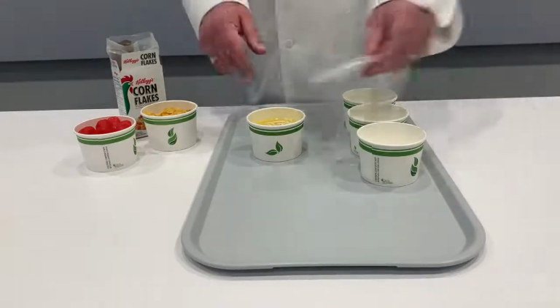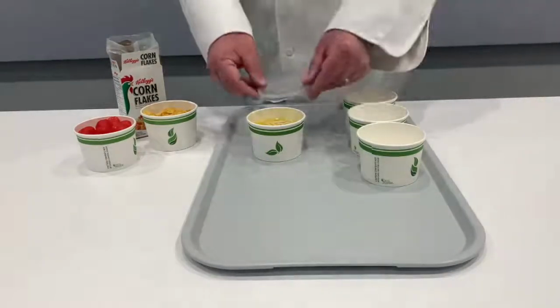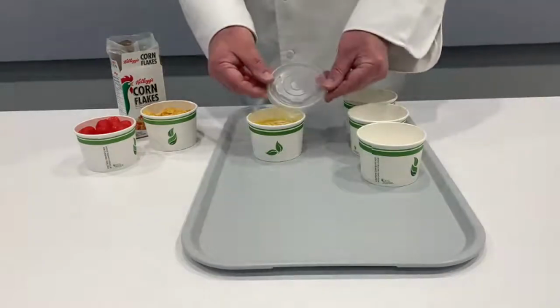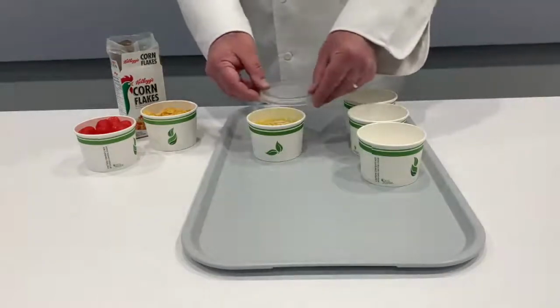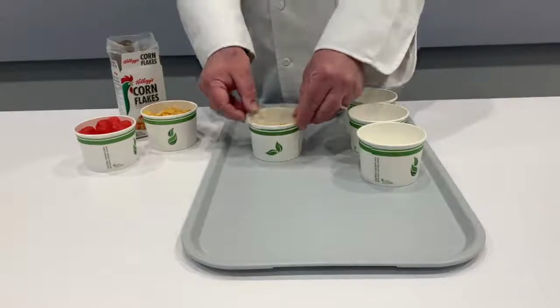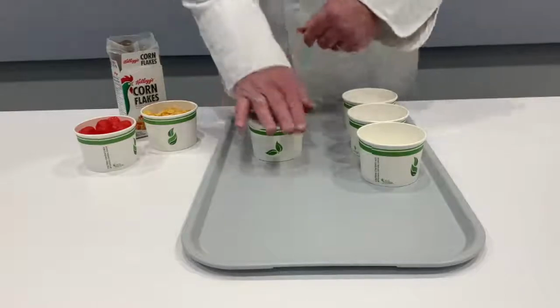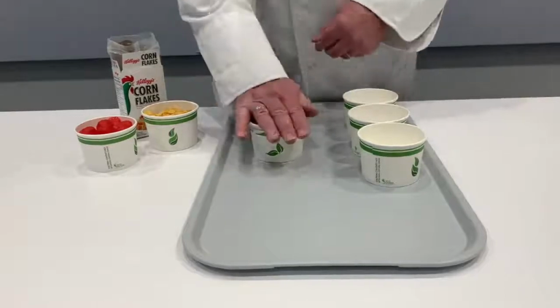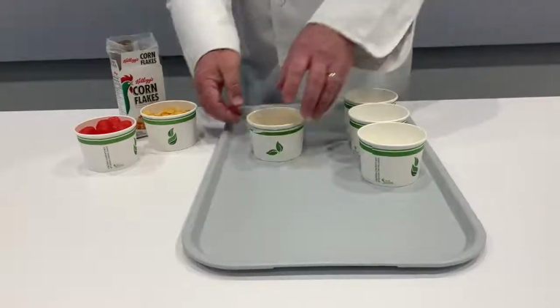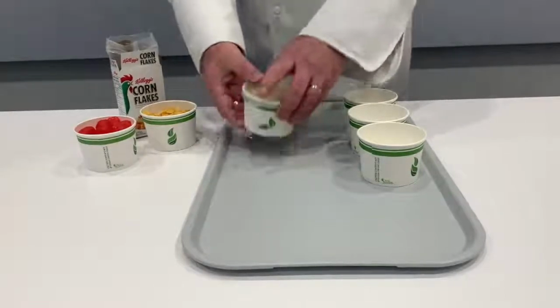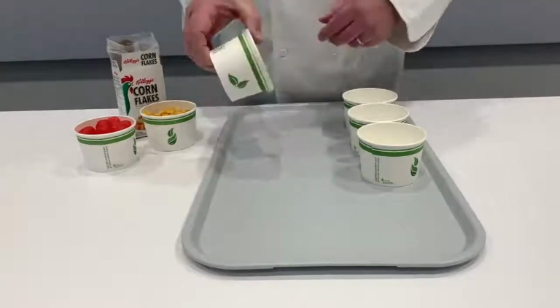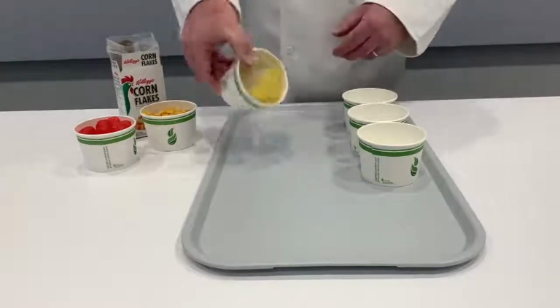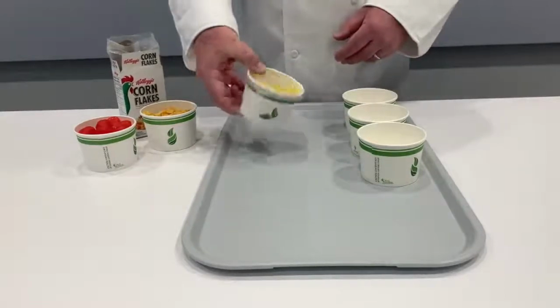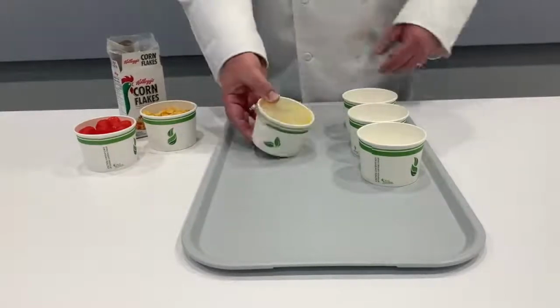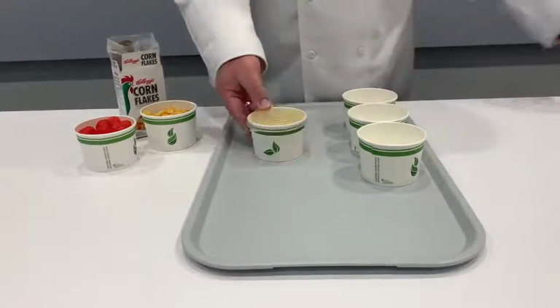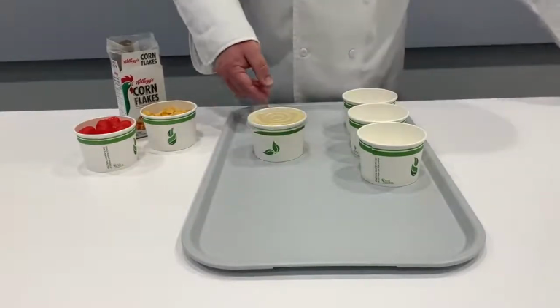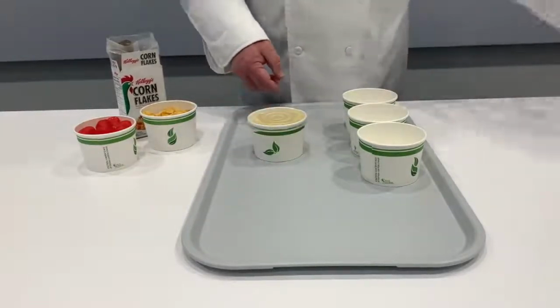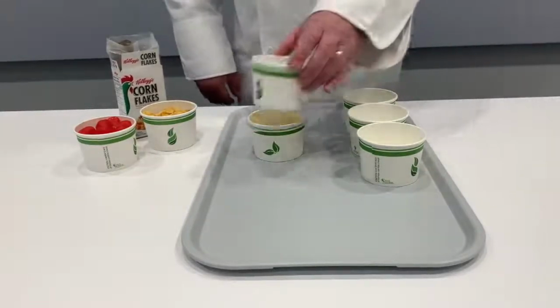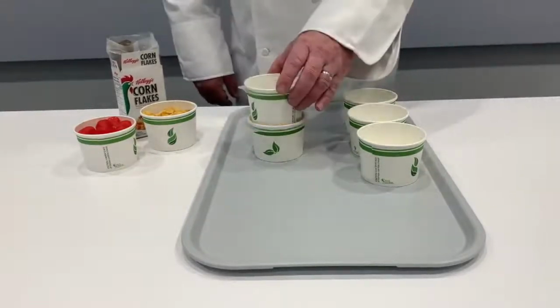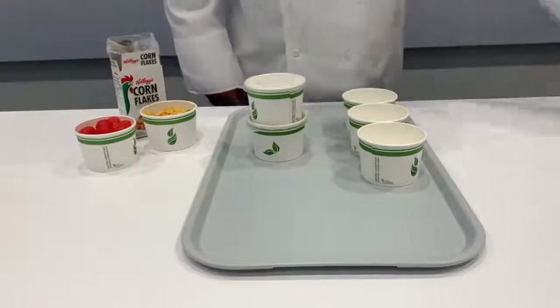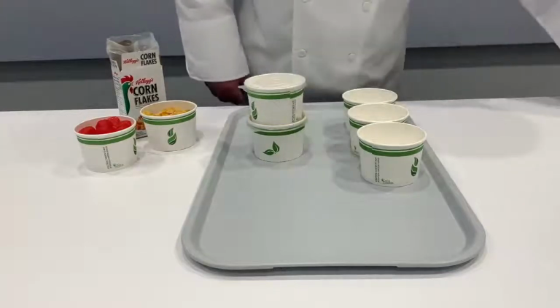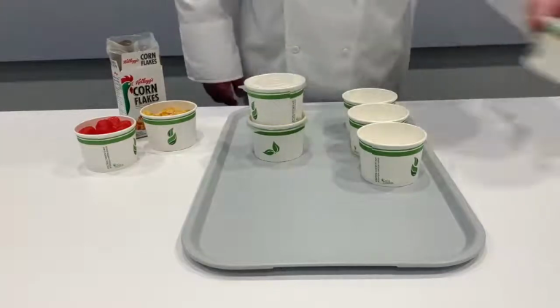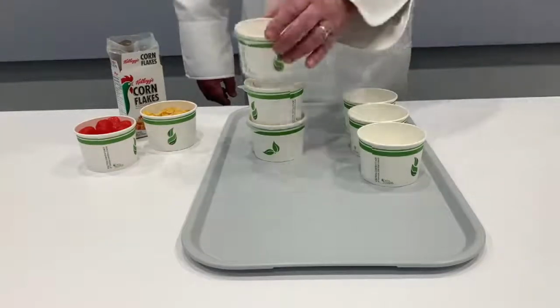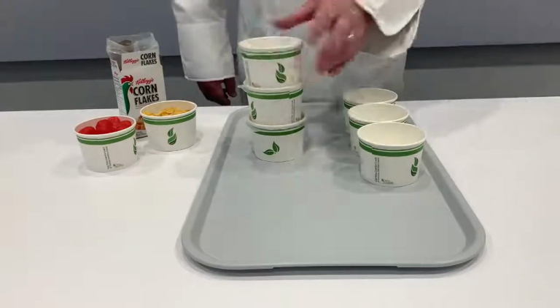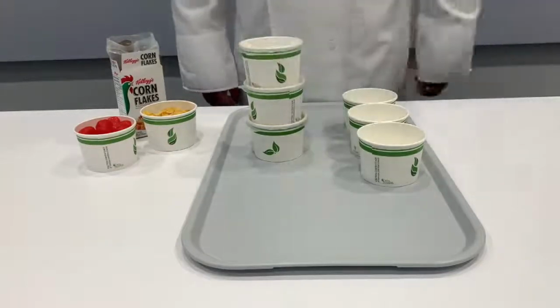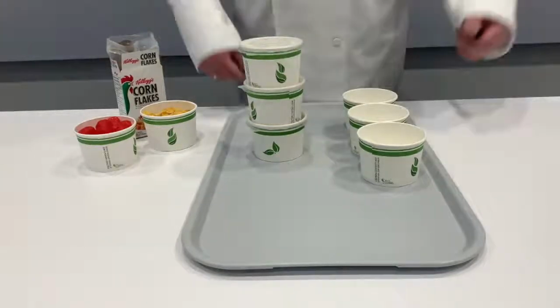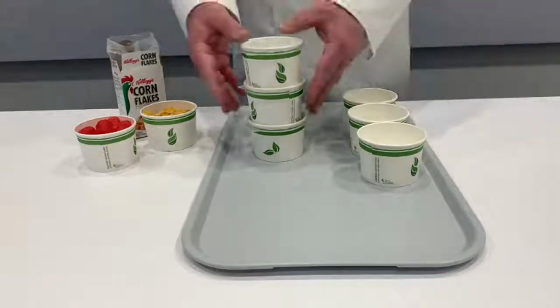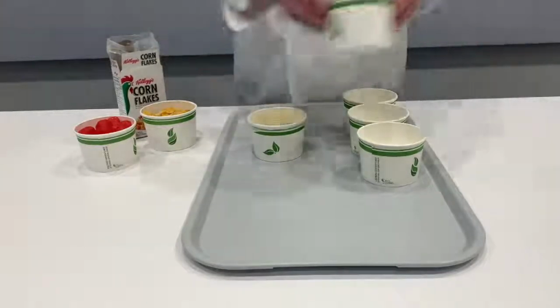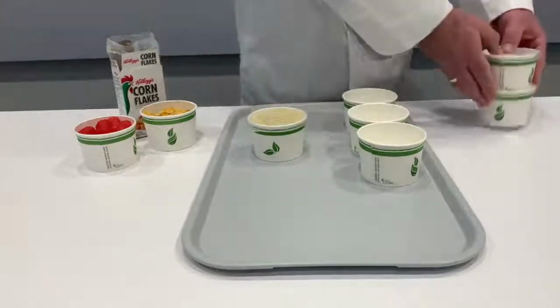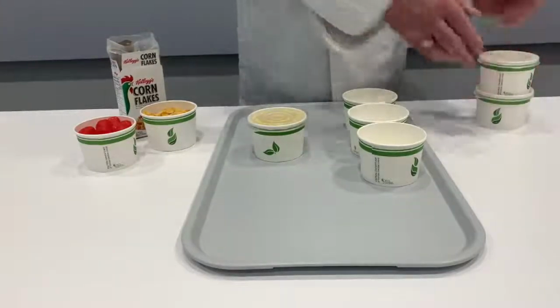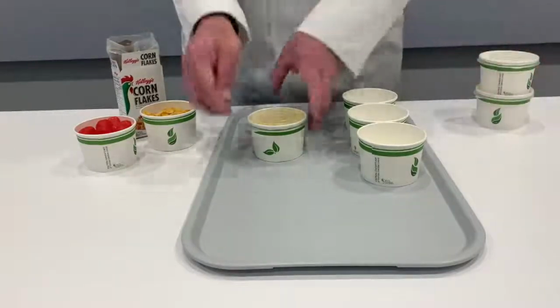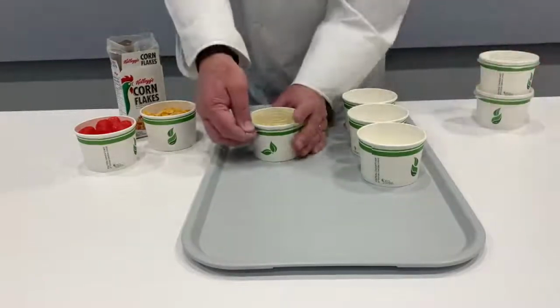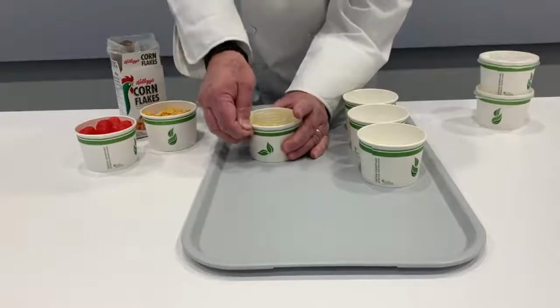The bowl can be fitted with a secure snap-on lid. The style of the bowl lid will also support the stacking of assembled bowls and lids. The polypropylene lid has a tab for ease of lifting away from the bowl at the point of service.